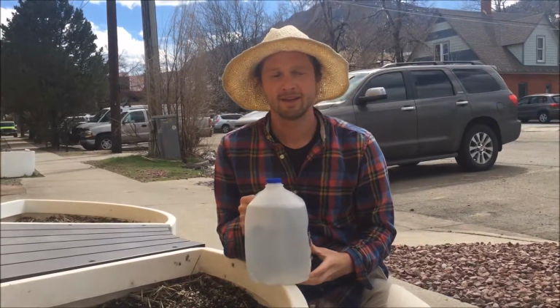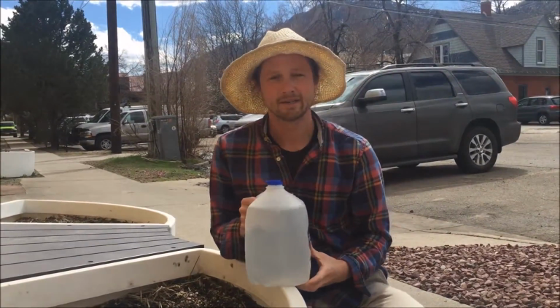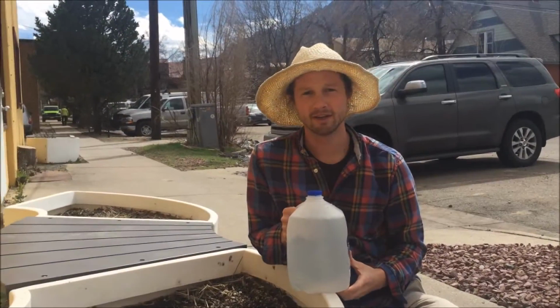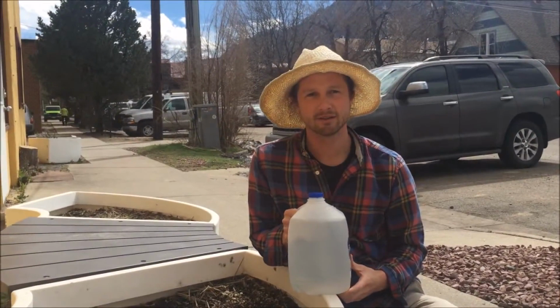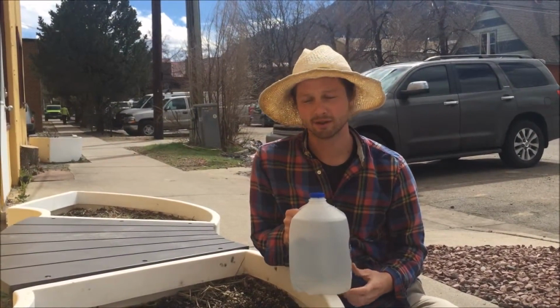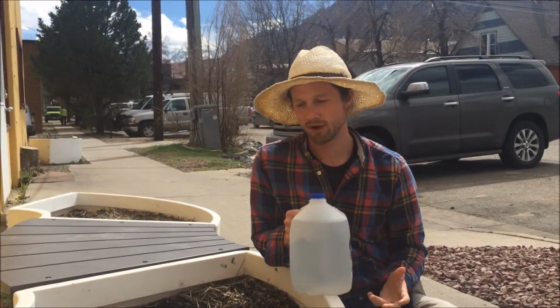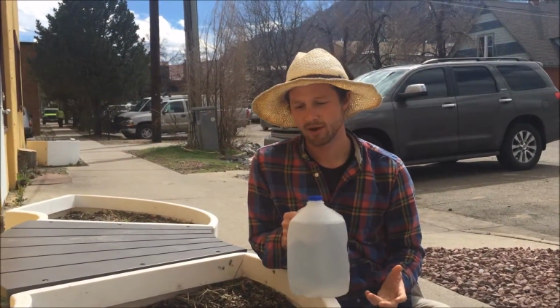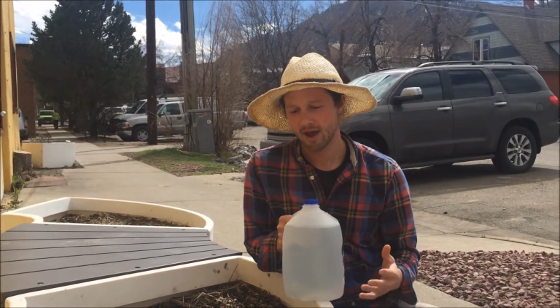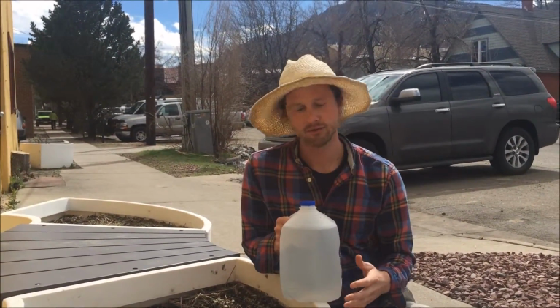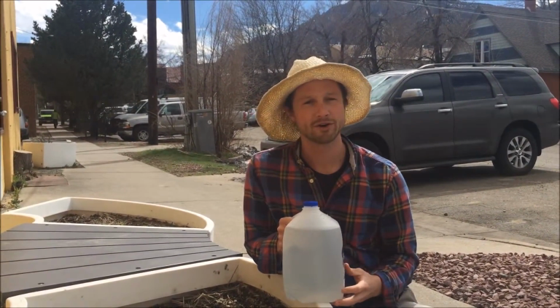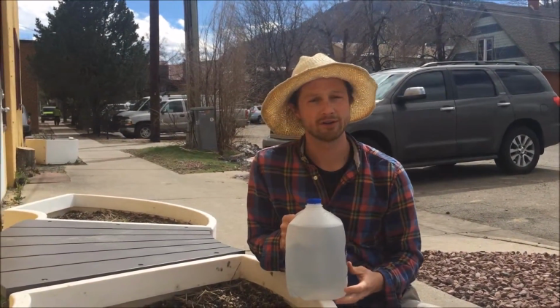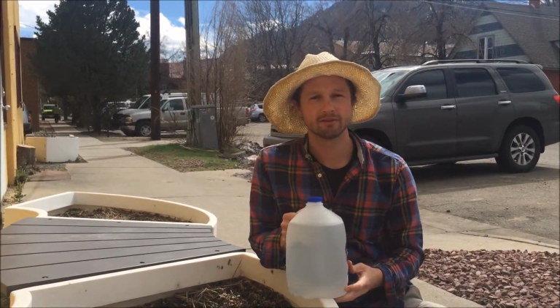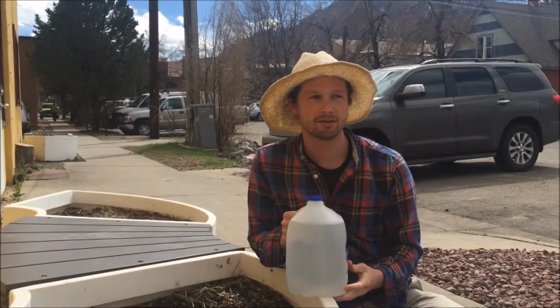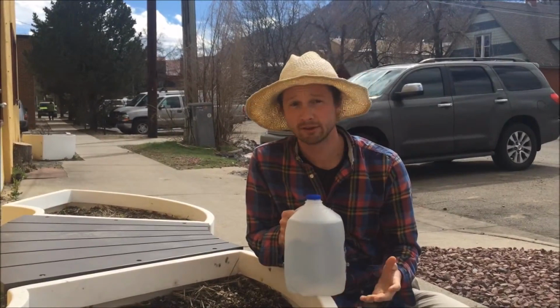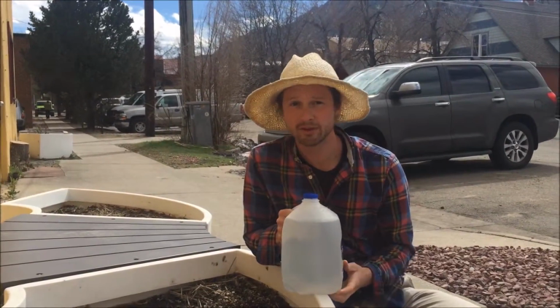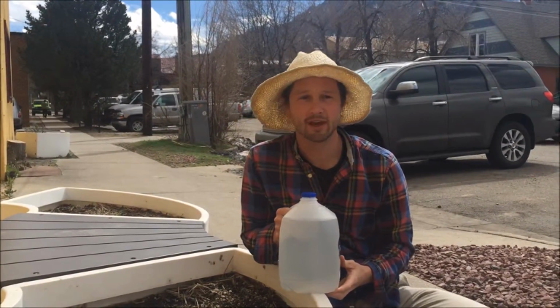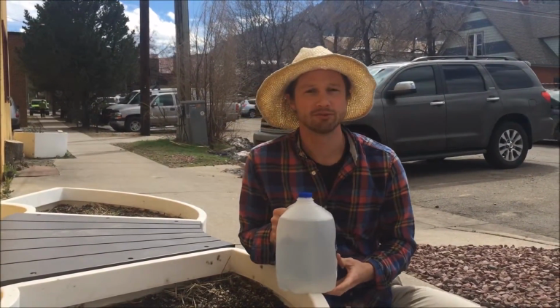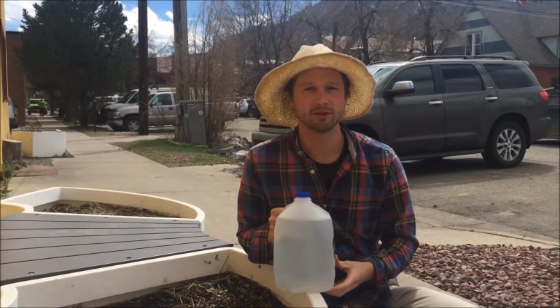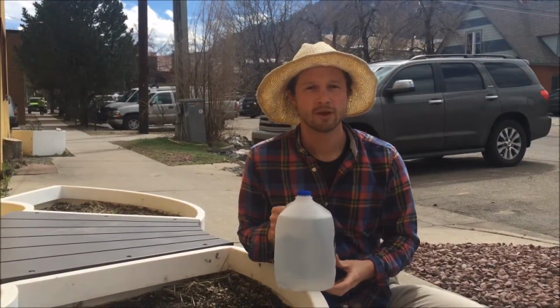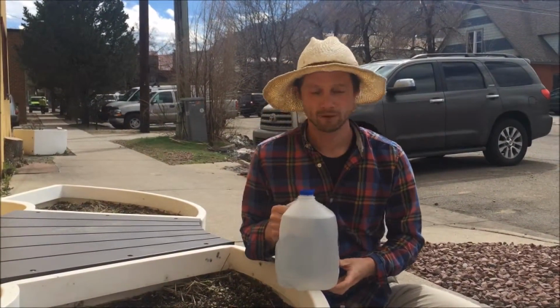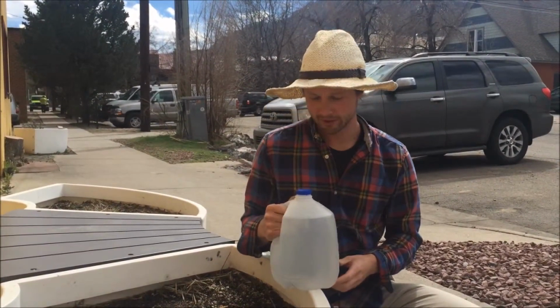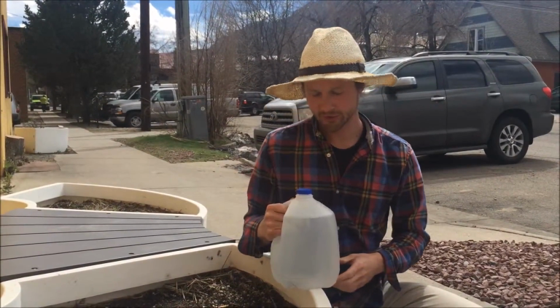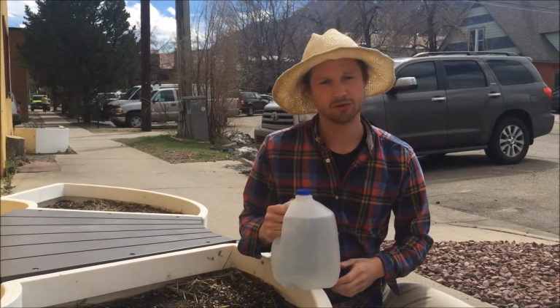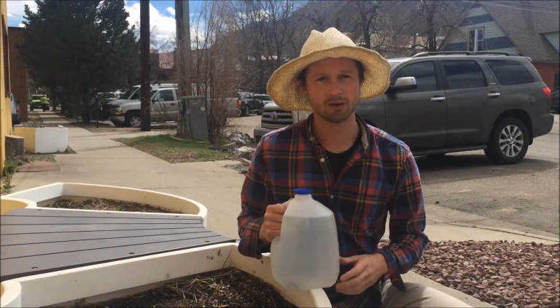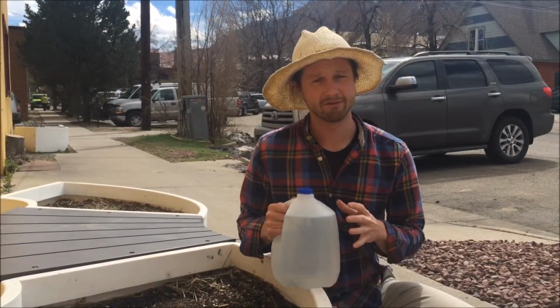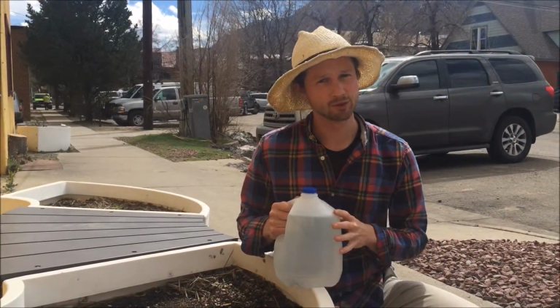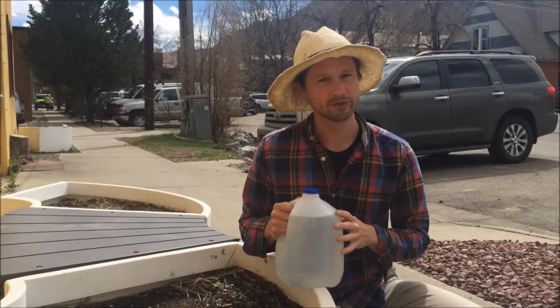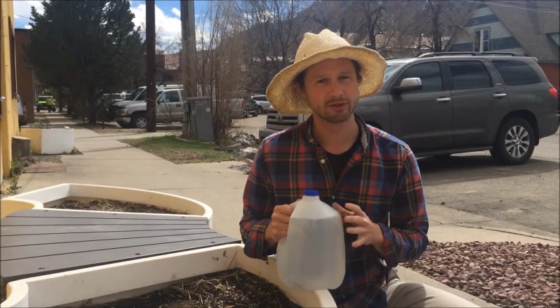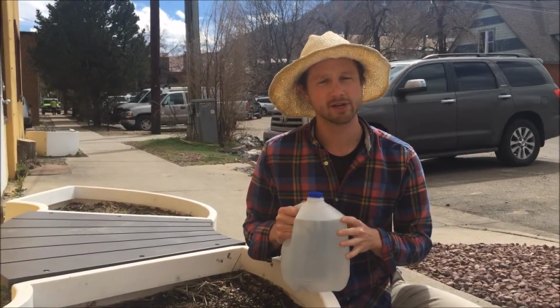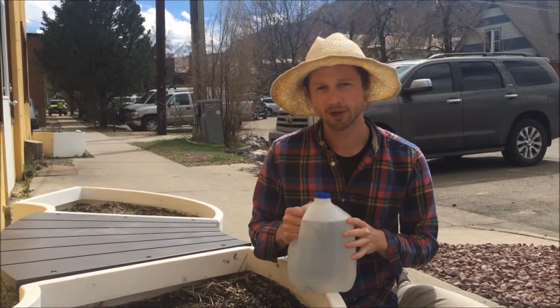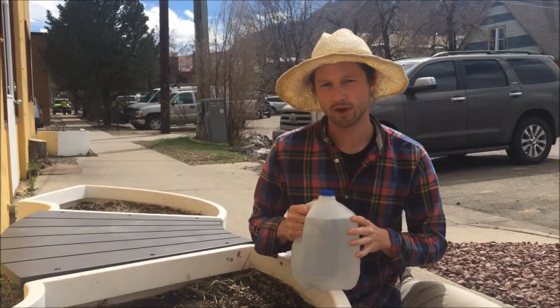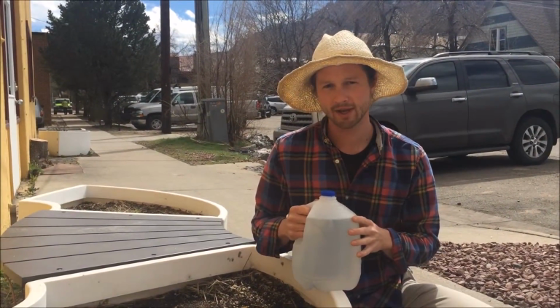Hey guys, today's video is going to talk about how to water your garden effectively, specifically with a classroom full of students. I wanted to introduce to you one of our favorite tools we use to do this — this is the upcycled watering can.